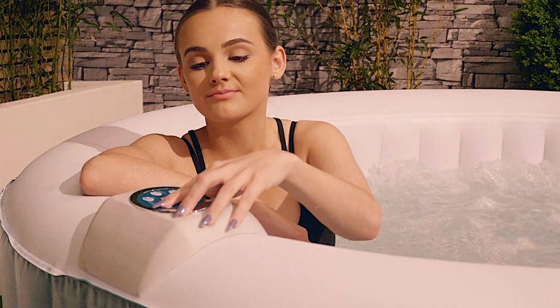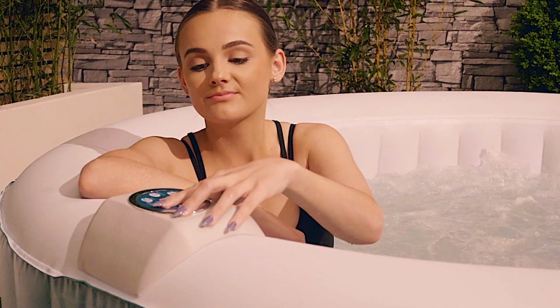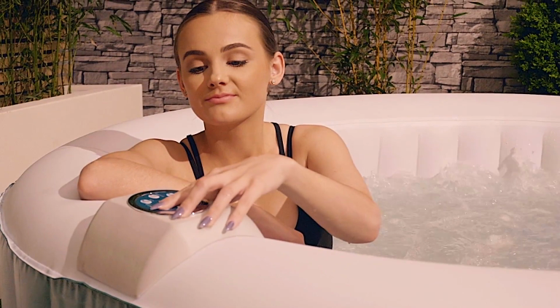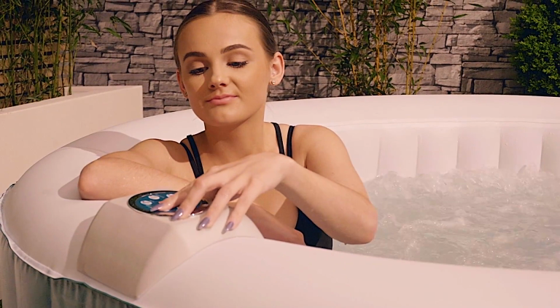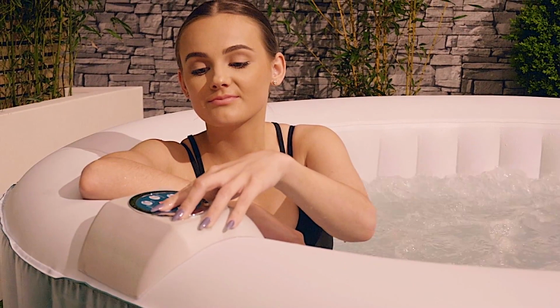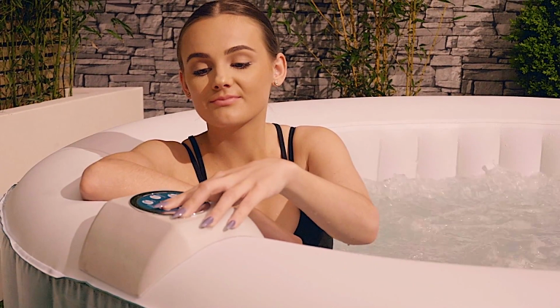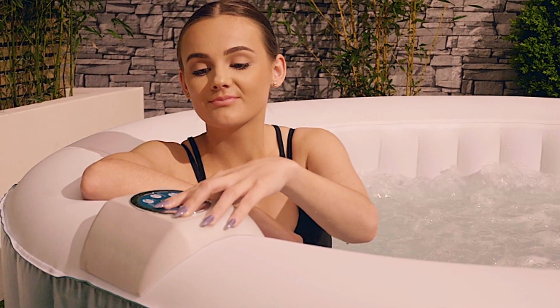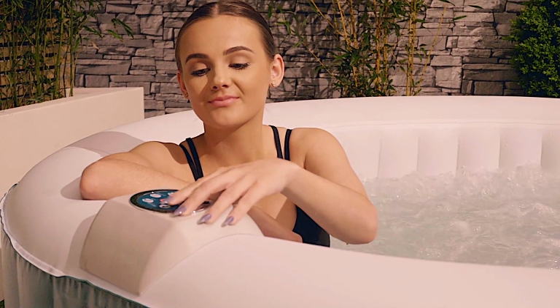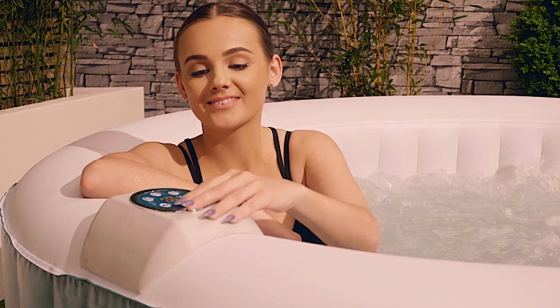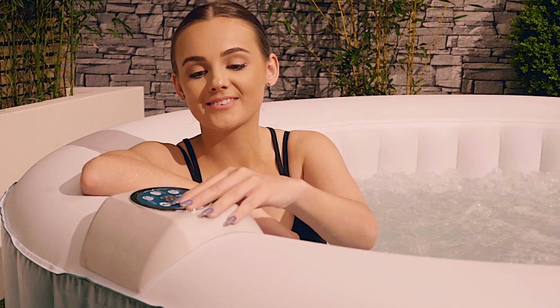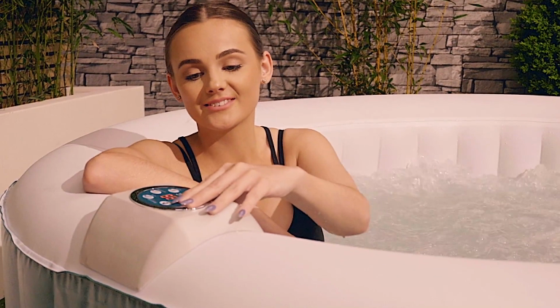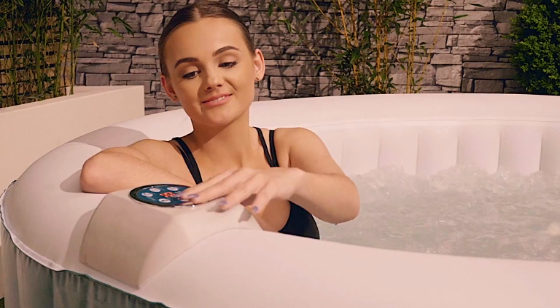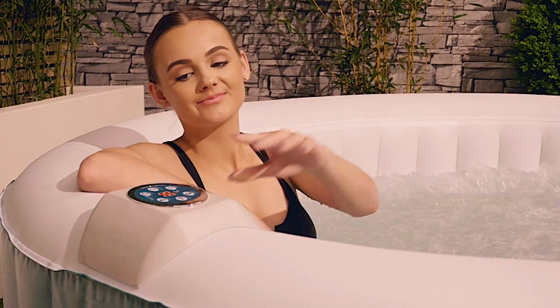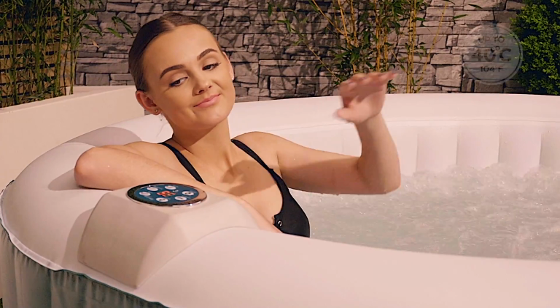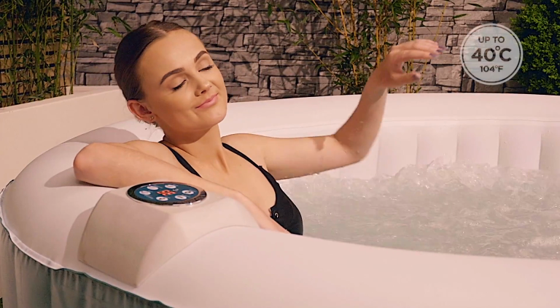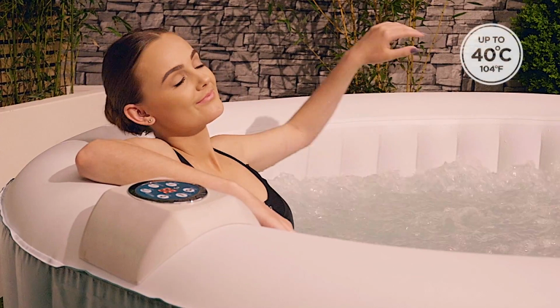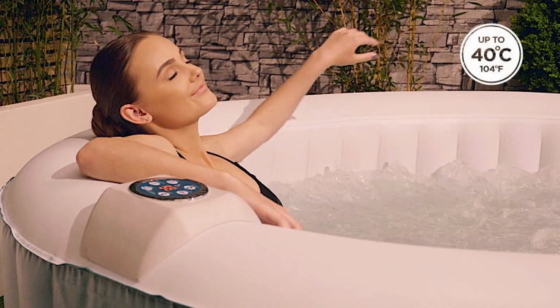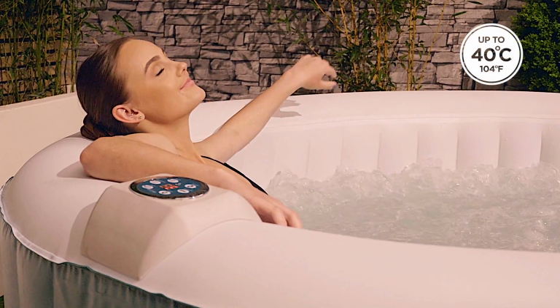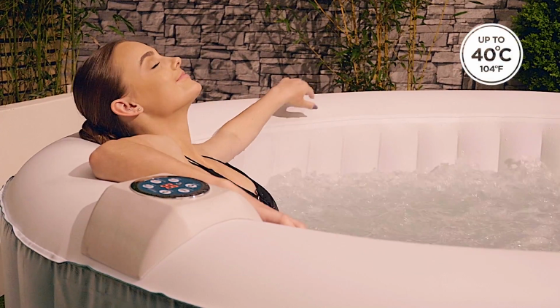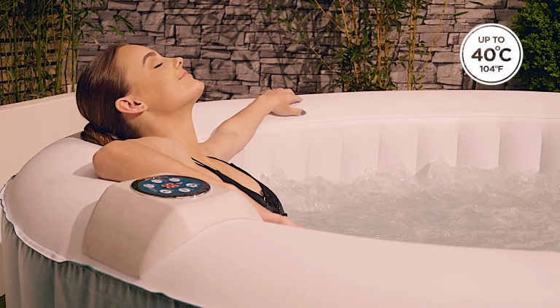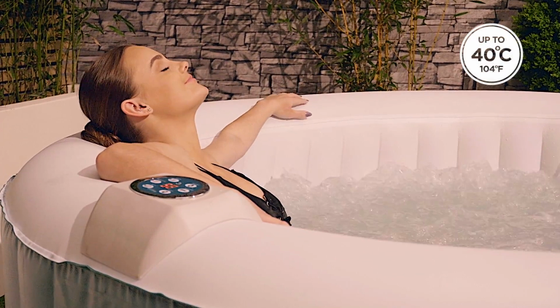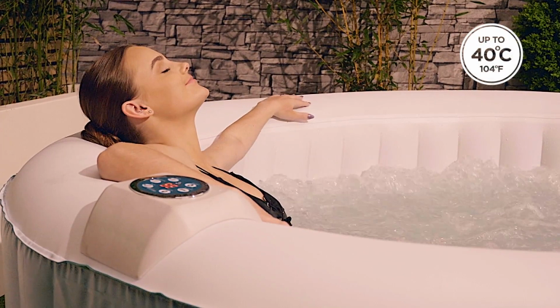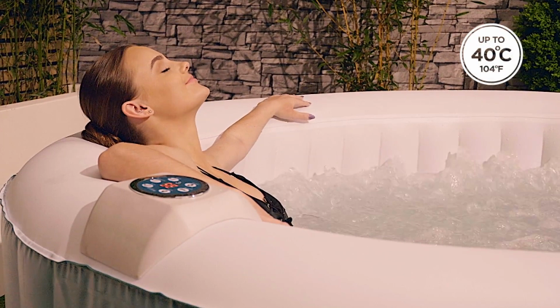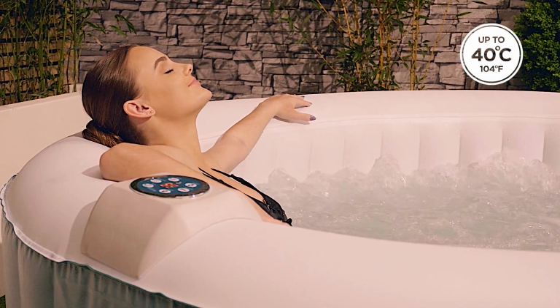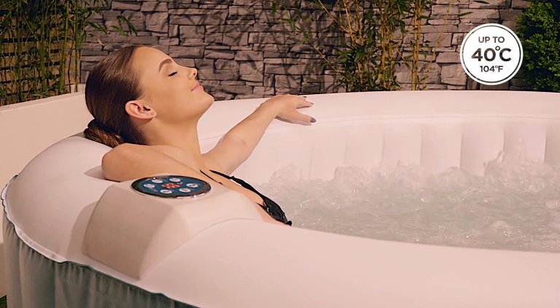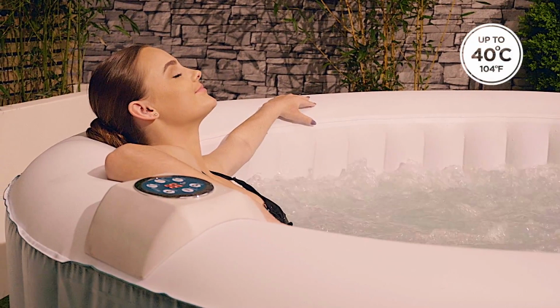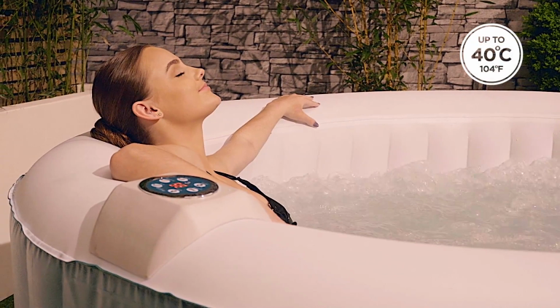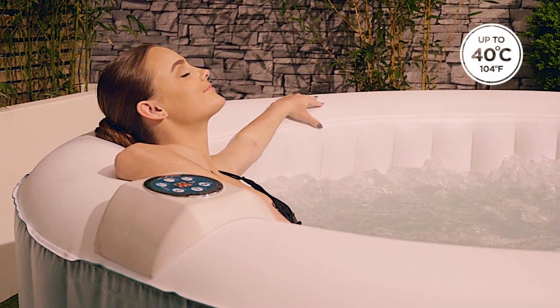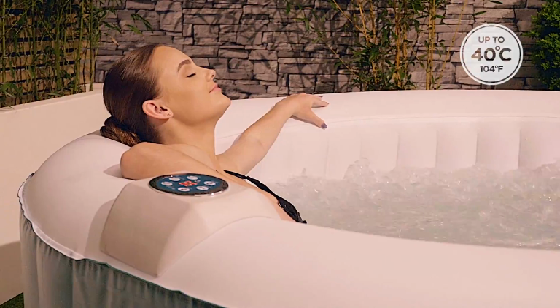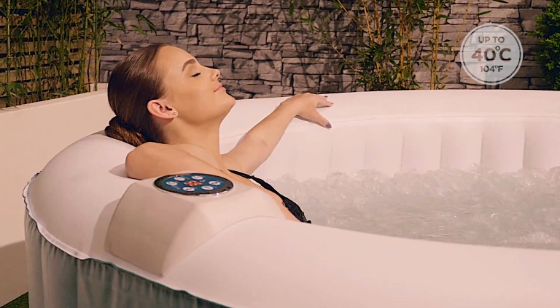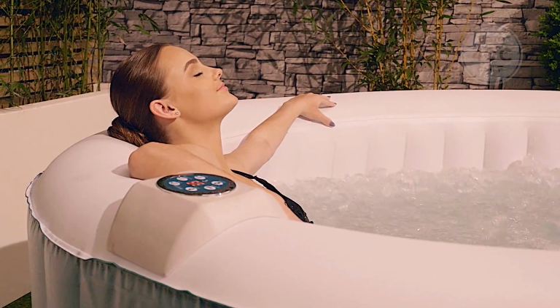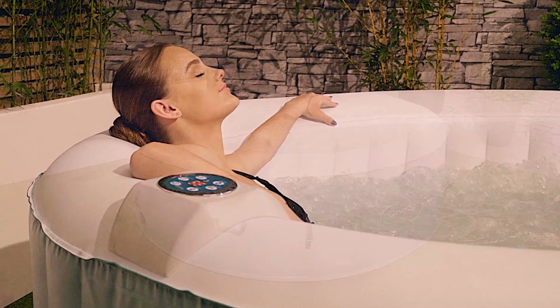Total relaxation is just a fingertip away. Just set your preferred temperature on the integrated control panel up to a balmy 40 degrees Celsius.